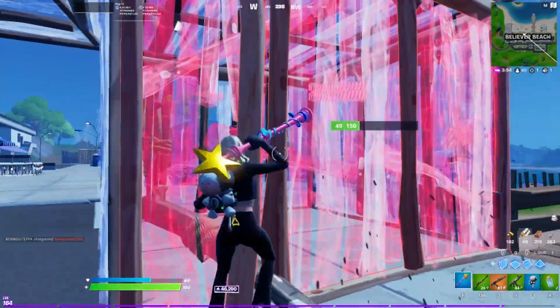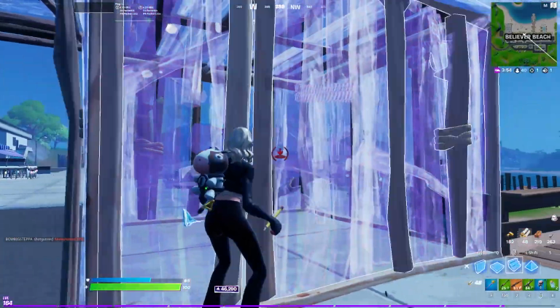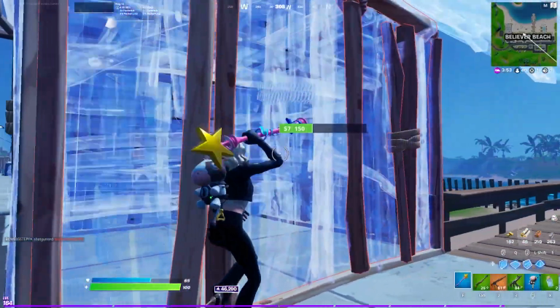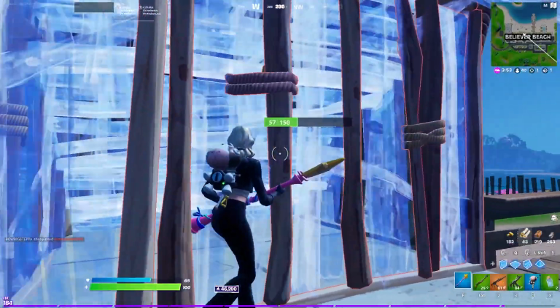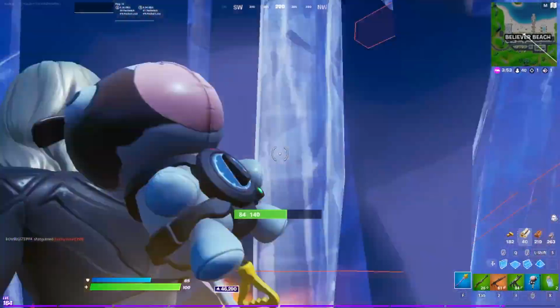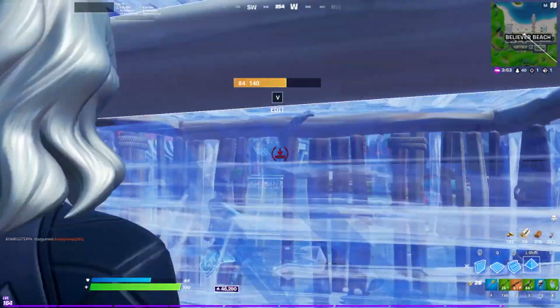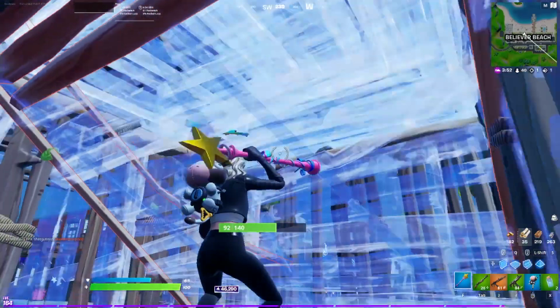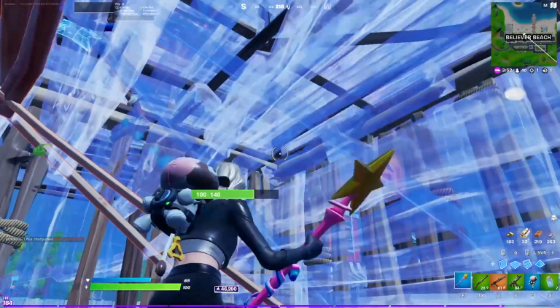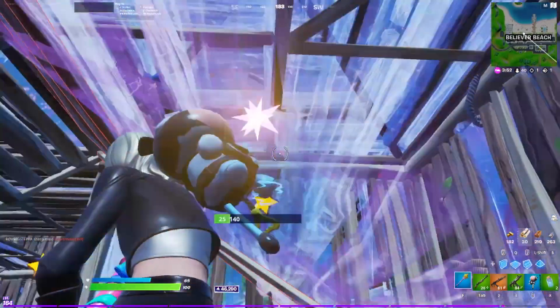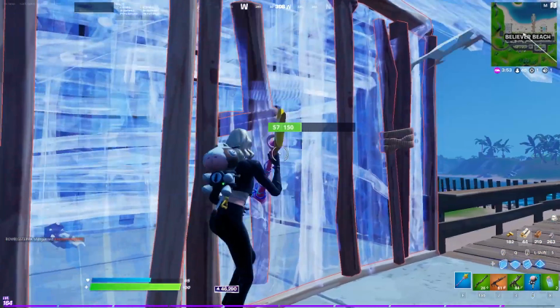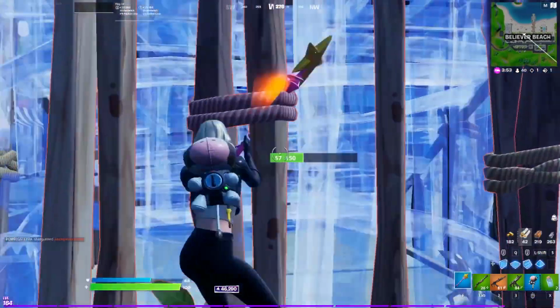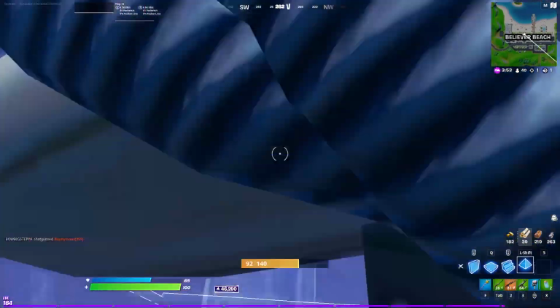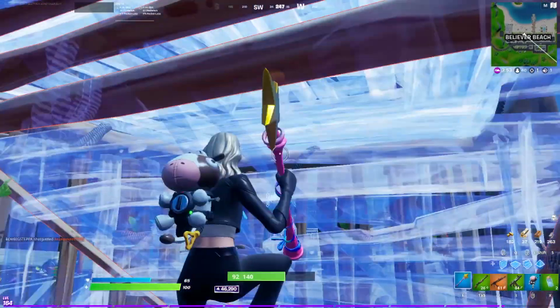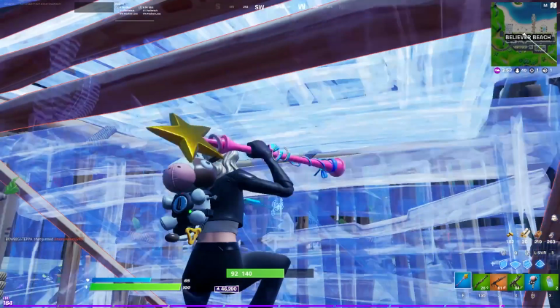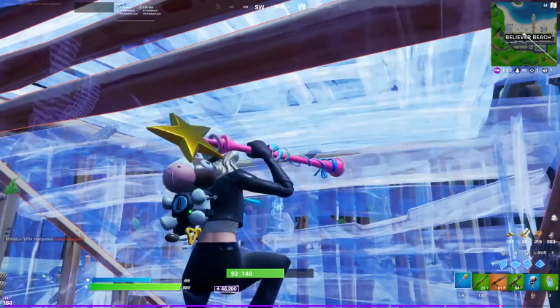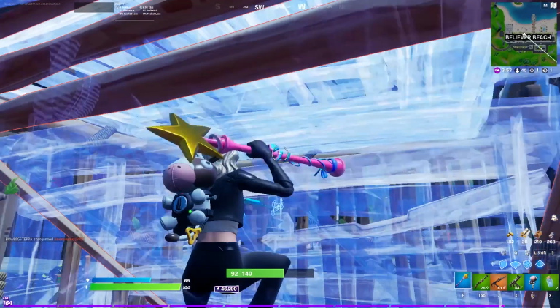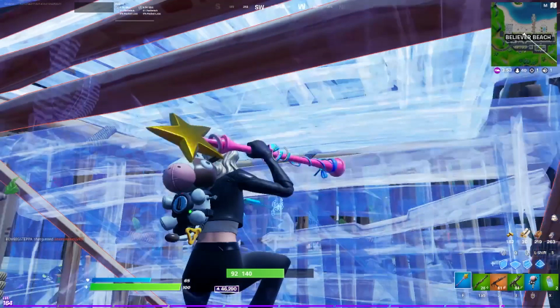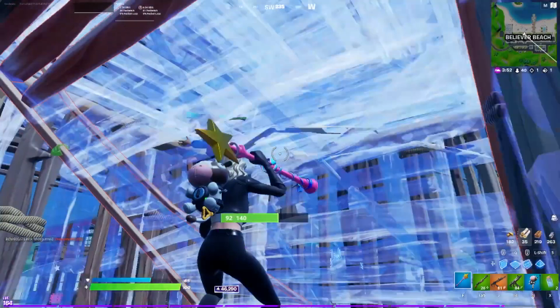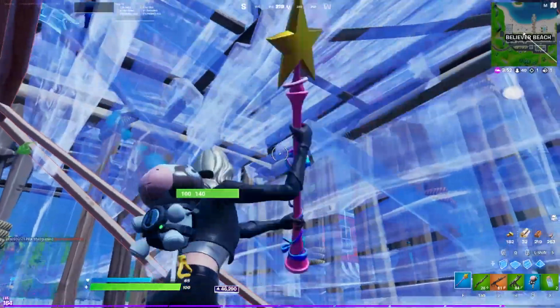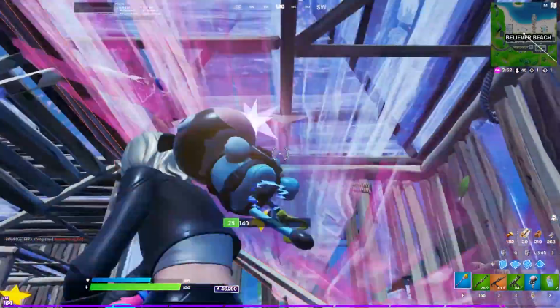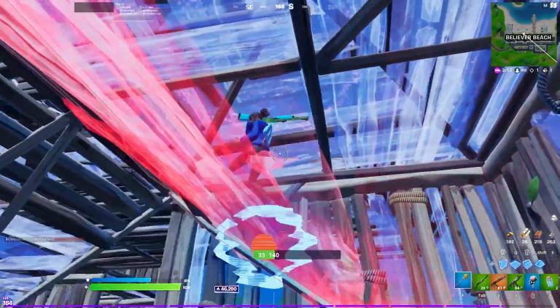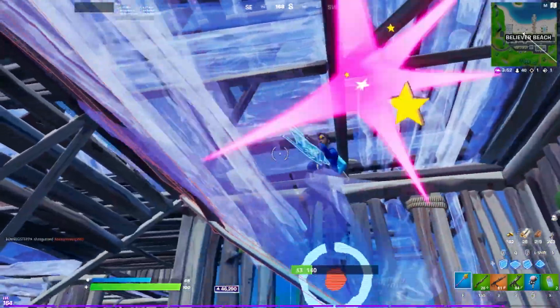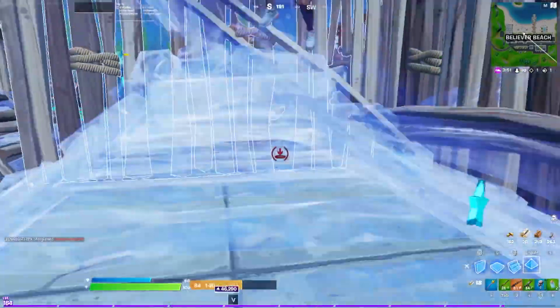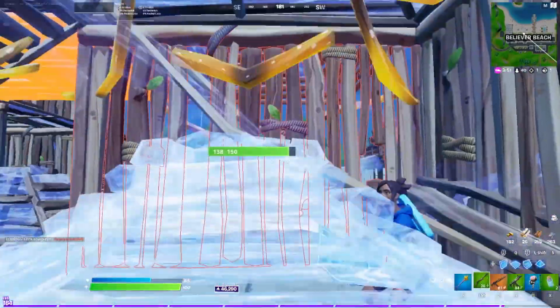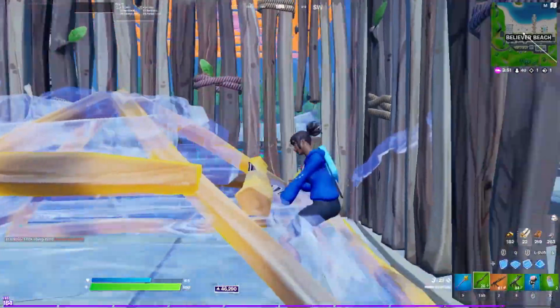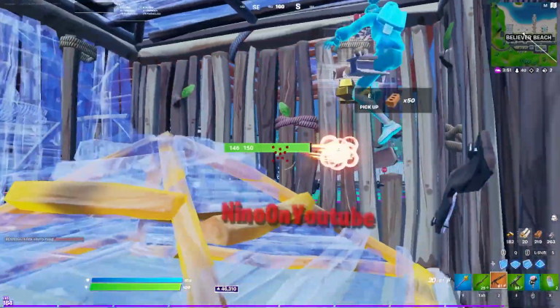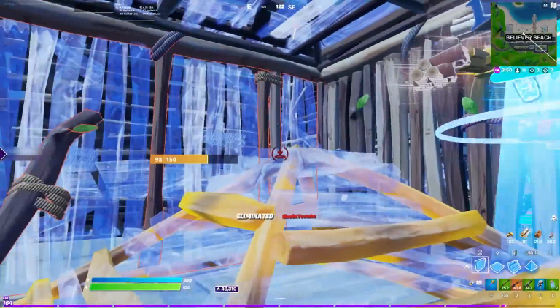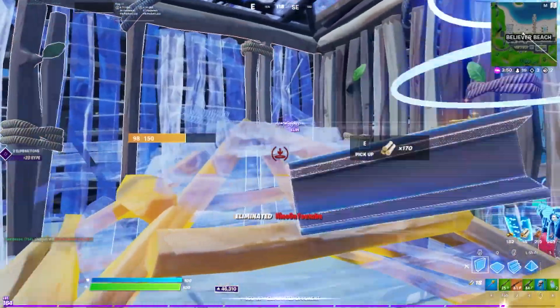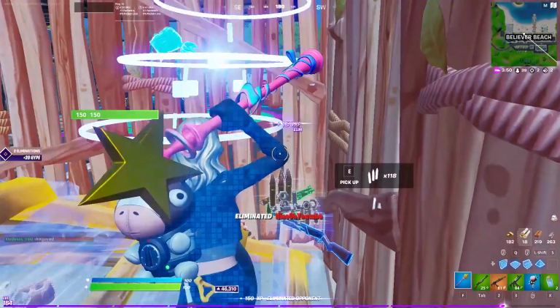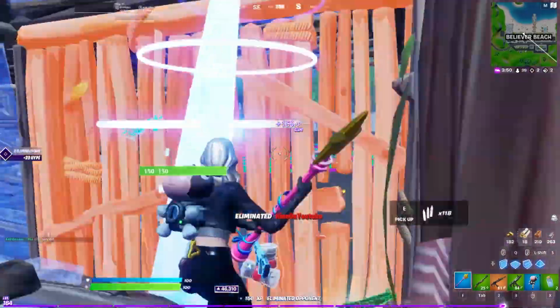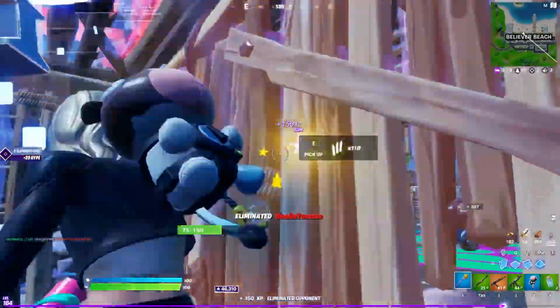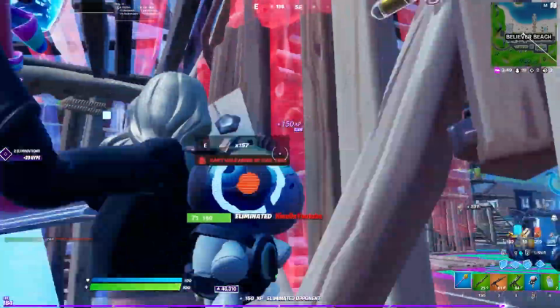Notice how when I exploit into a guy's box who's already weak, they're going to try and run. So what I did was as I jumped in, I placed a cone above his box so that he can't go up. This is what made me get the kill because once he realized he was screwed, I instantly smacked that stair and placed my own cone and finished up the kill.